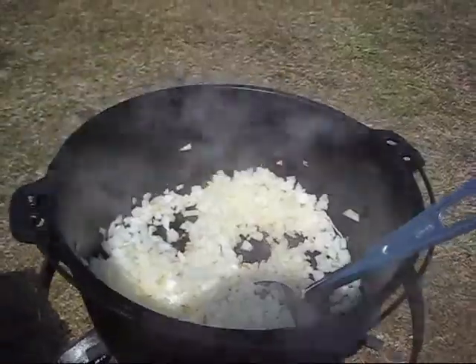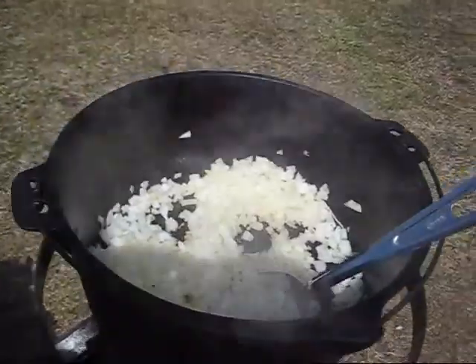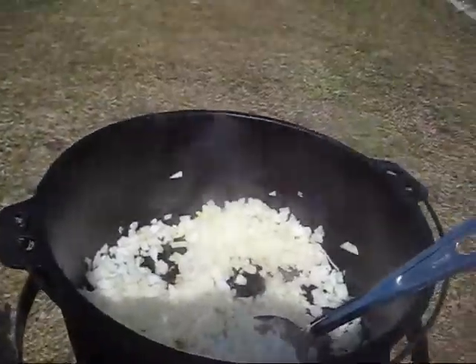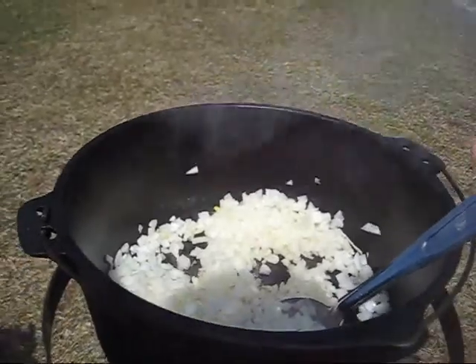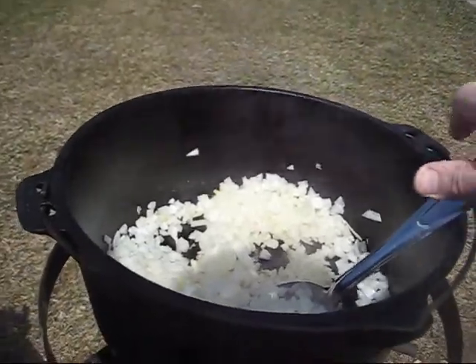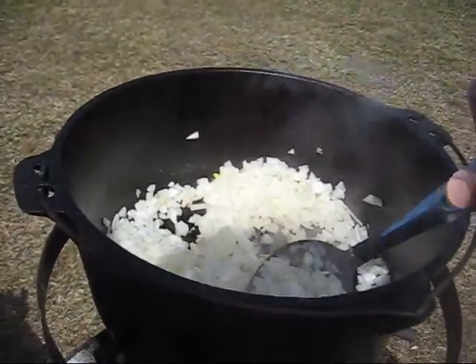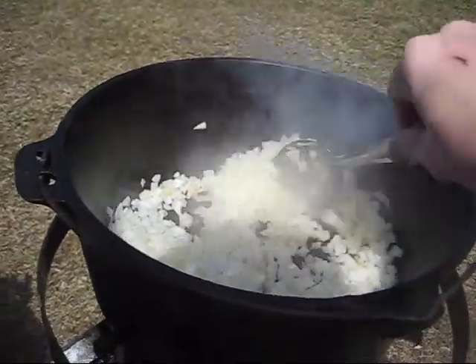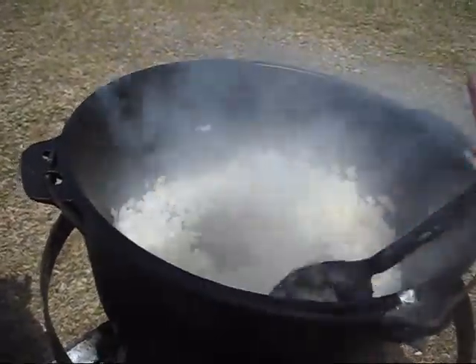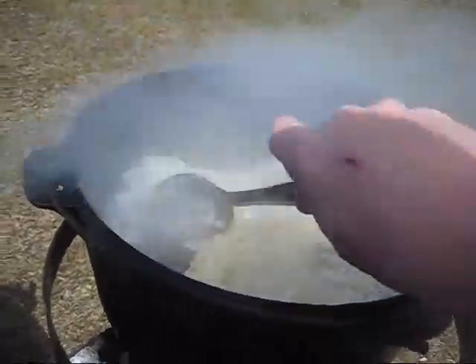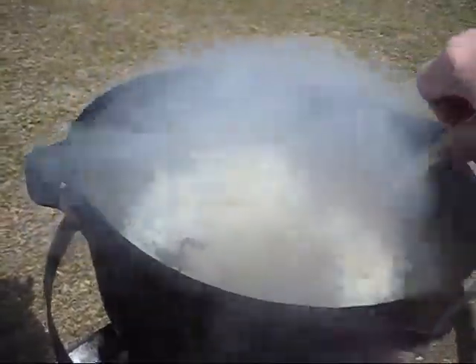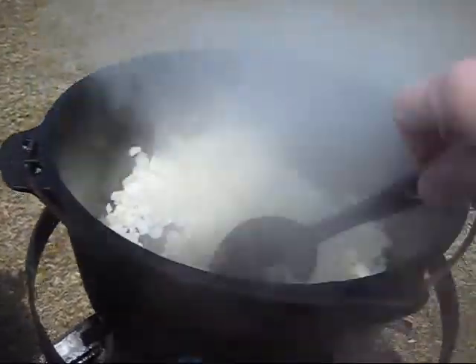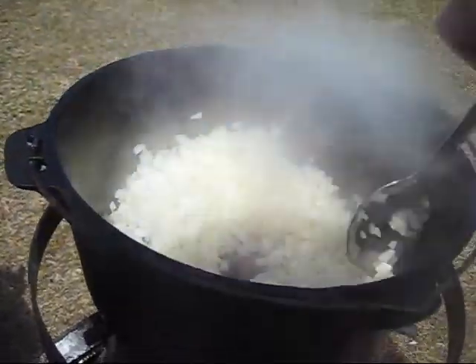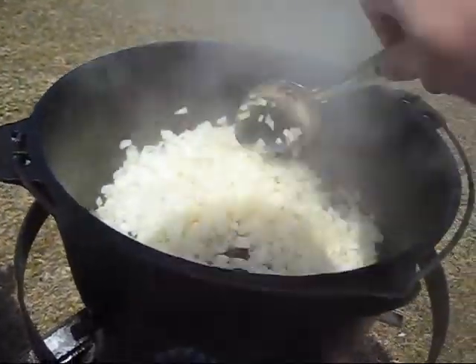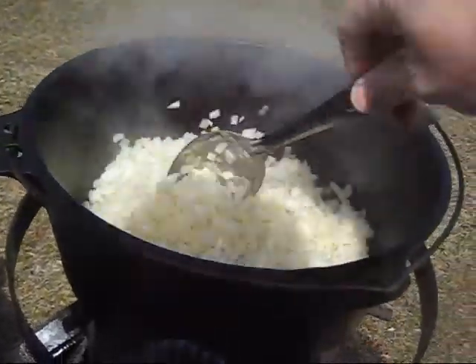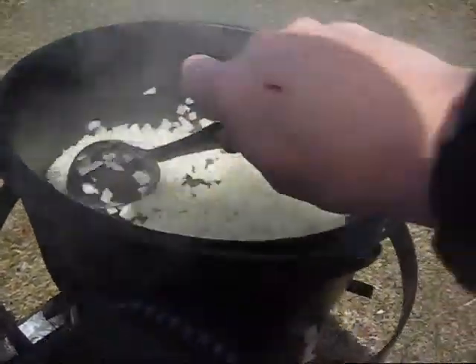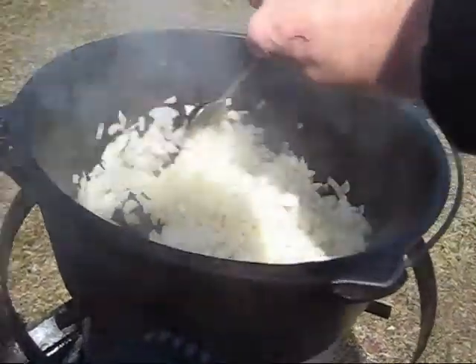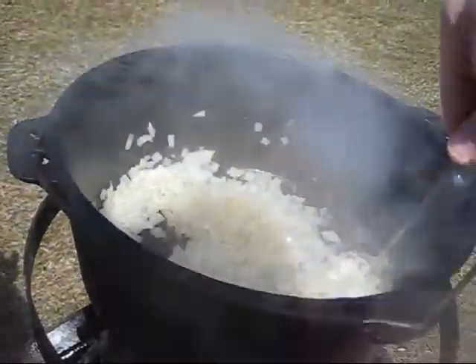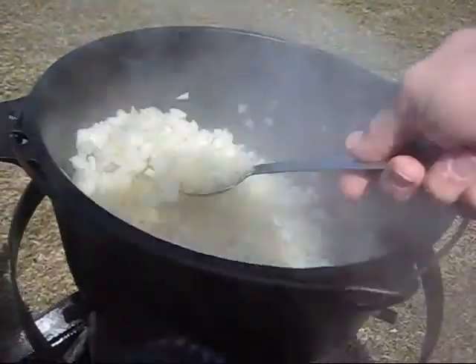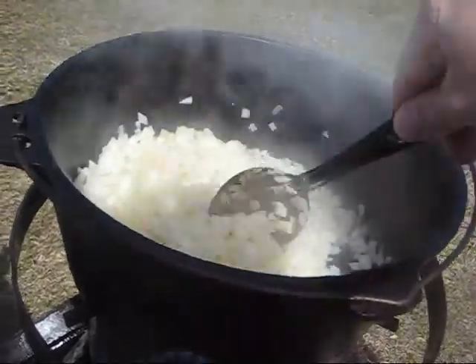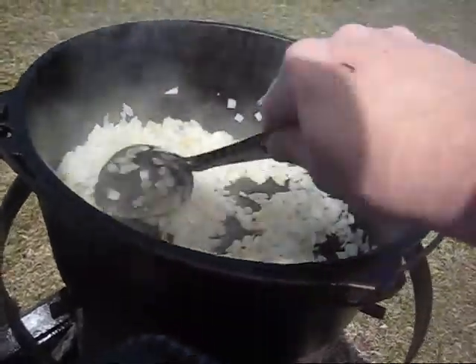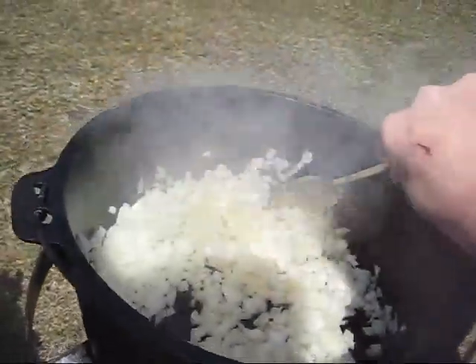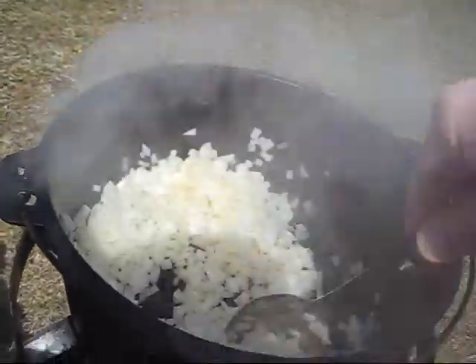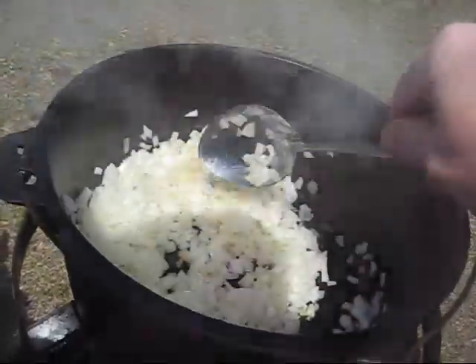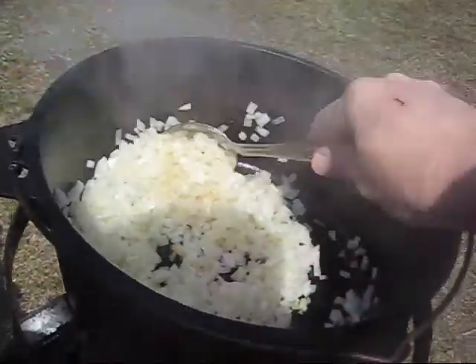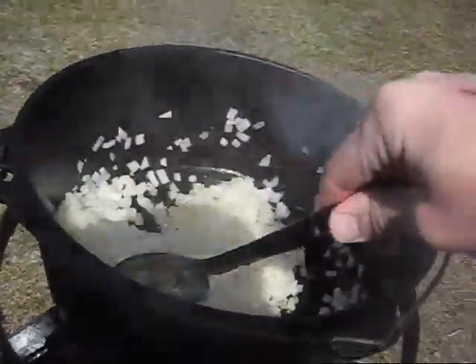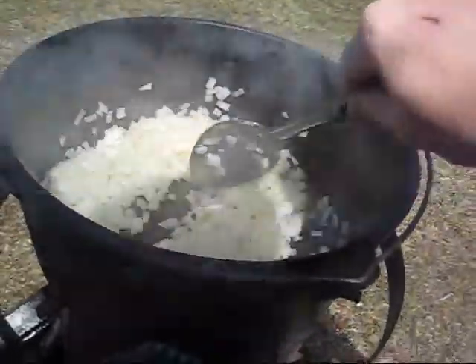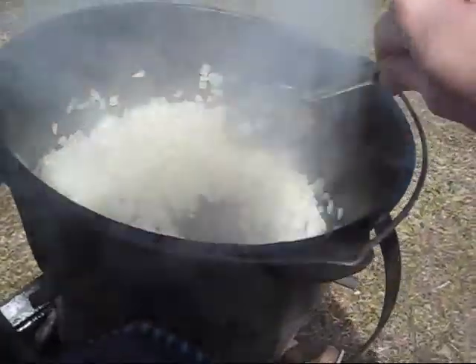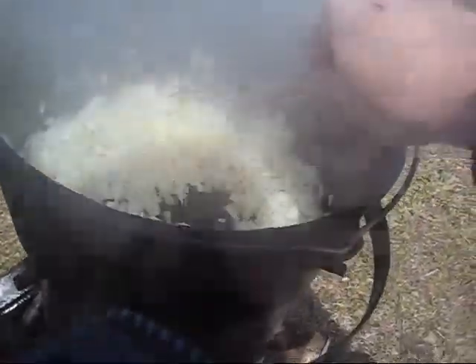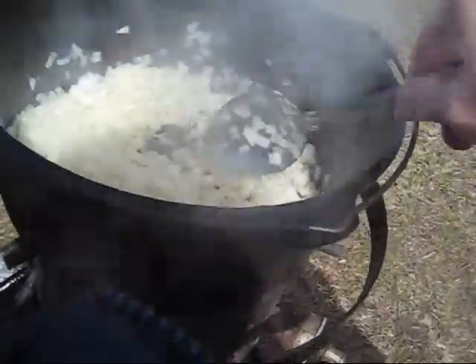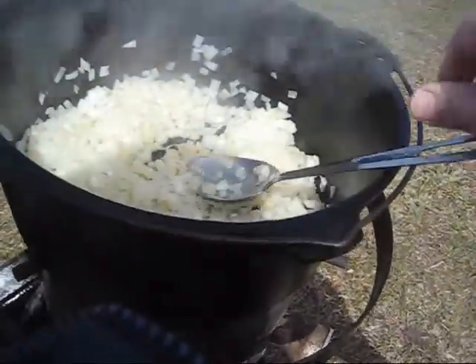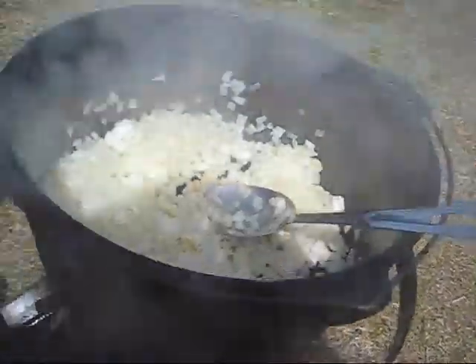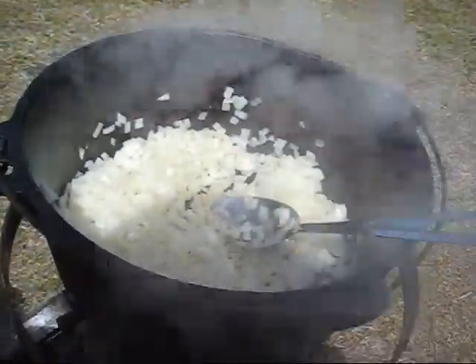So, the first step is chop five small onions, and then brown them in a little bit of corn oil until they're brown-ish.